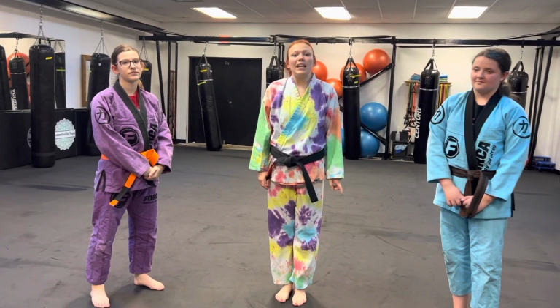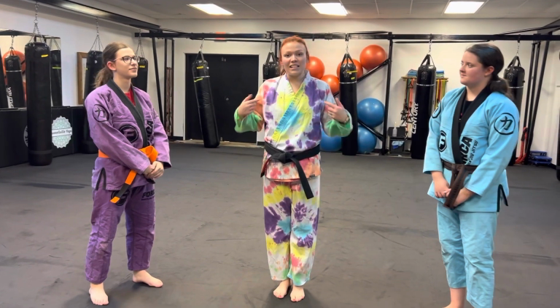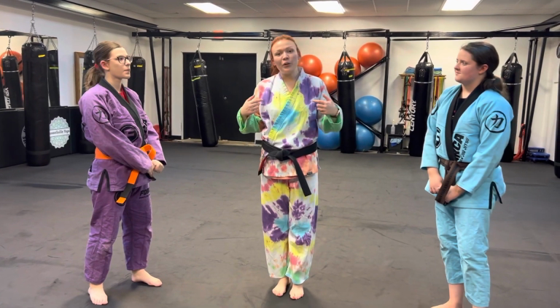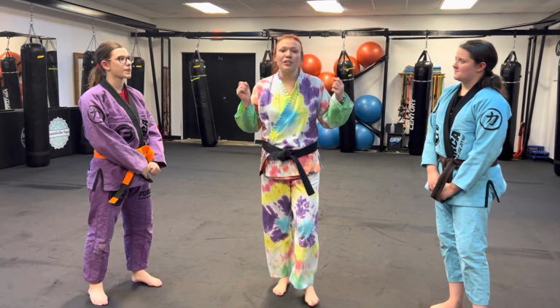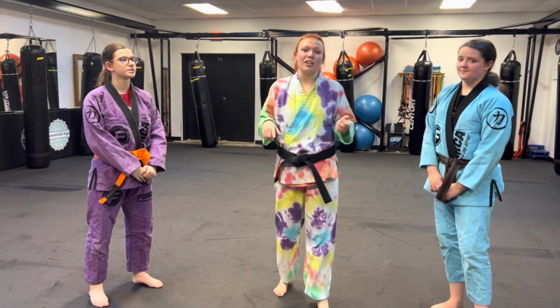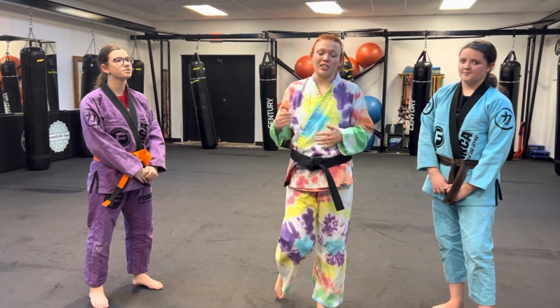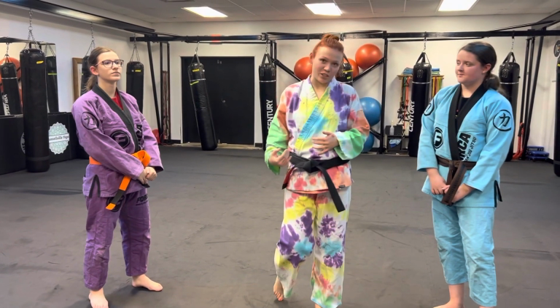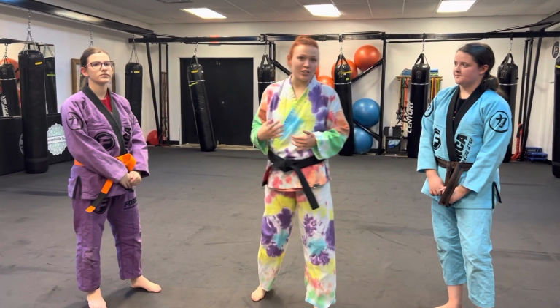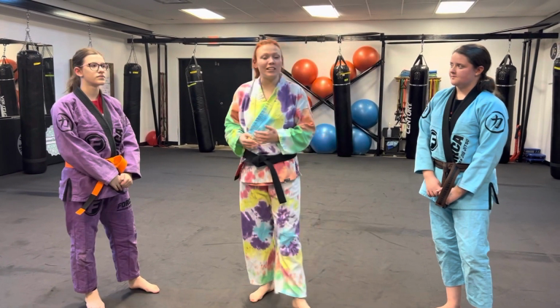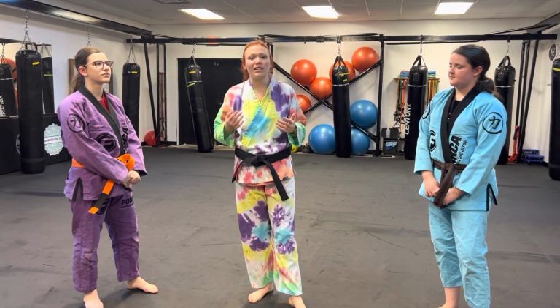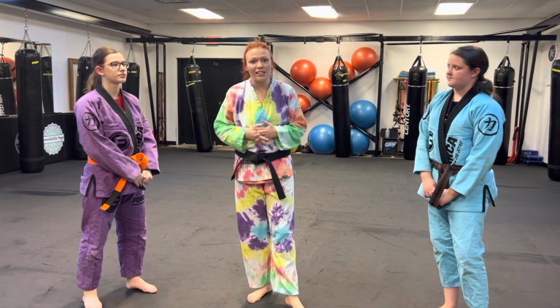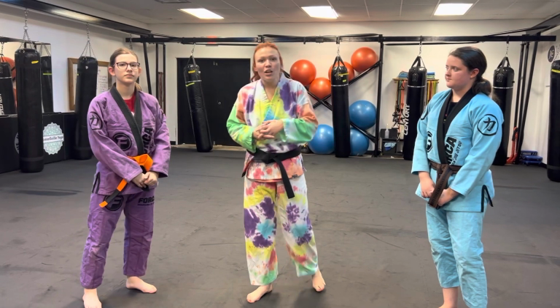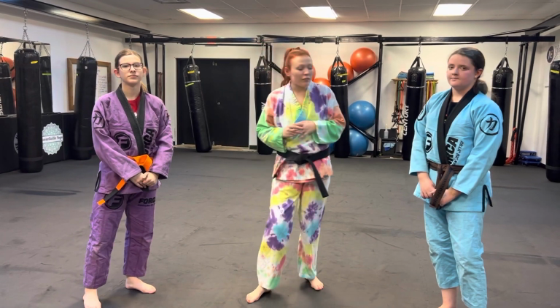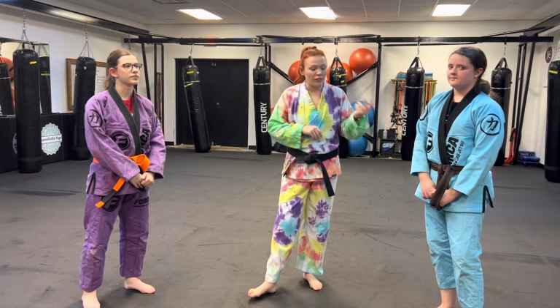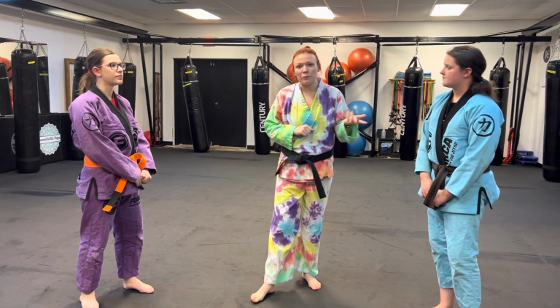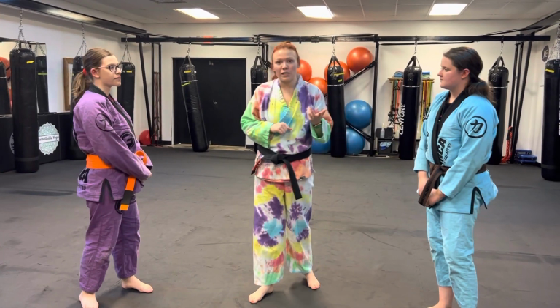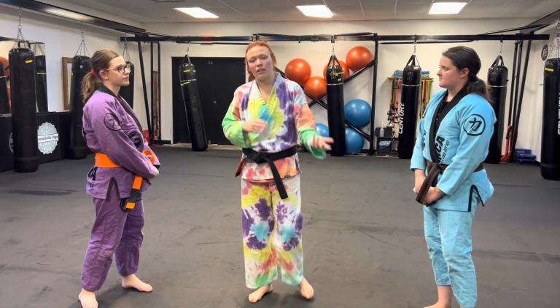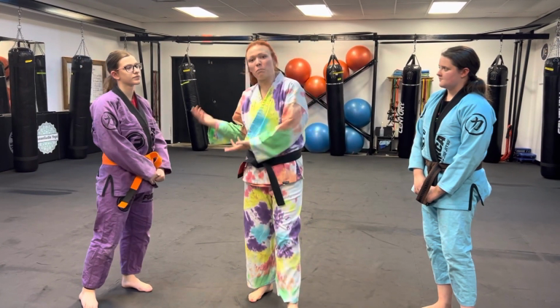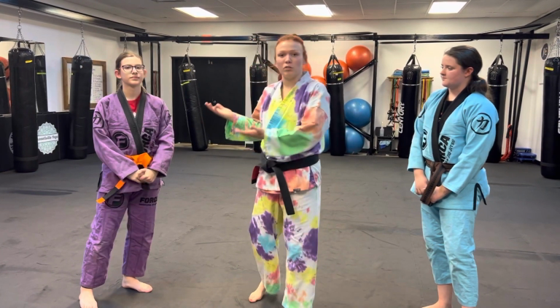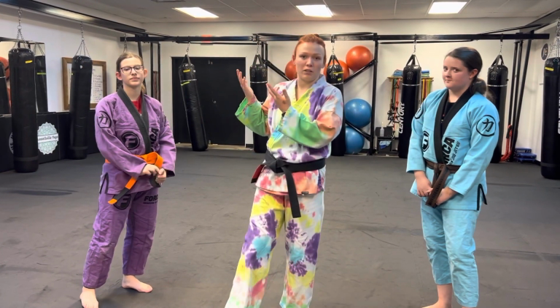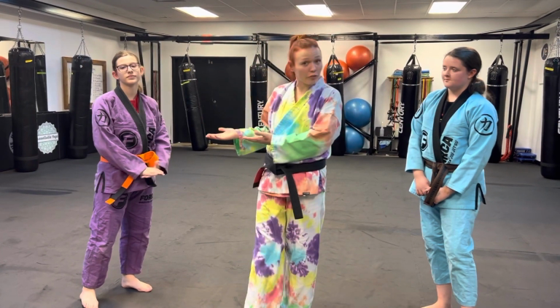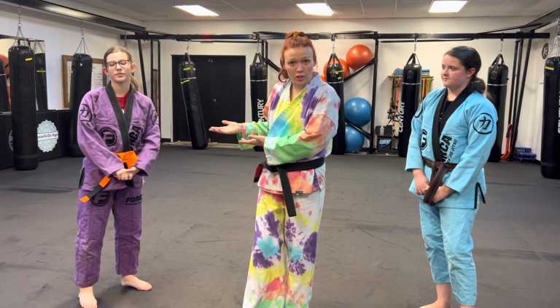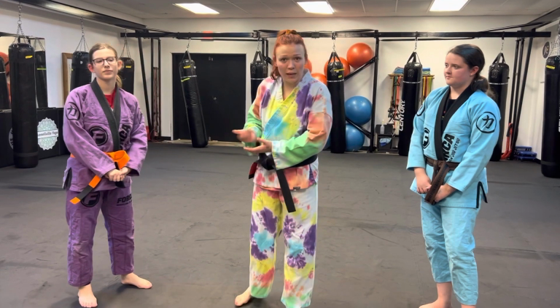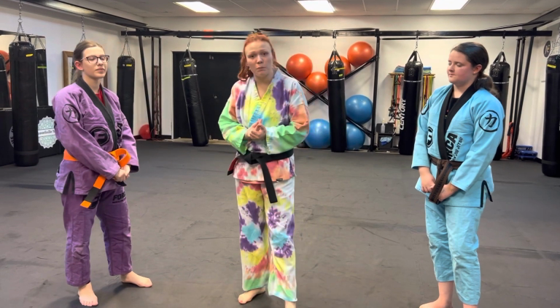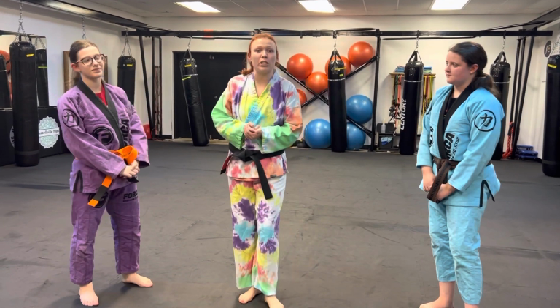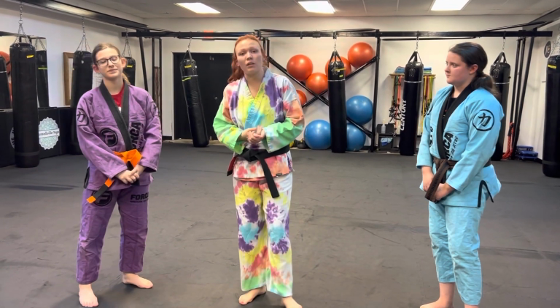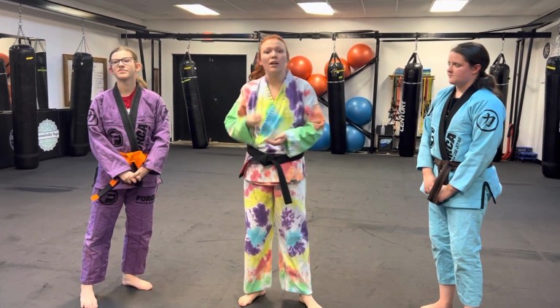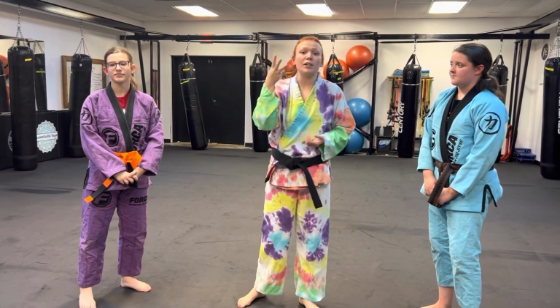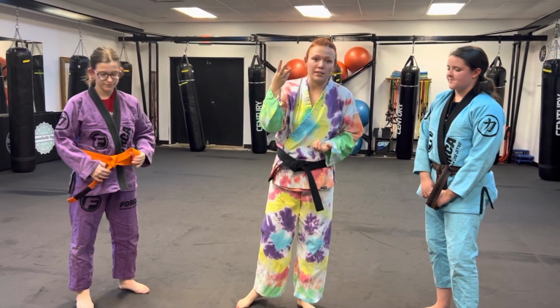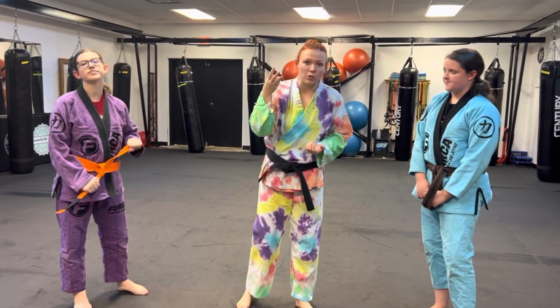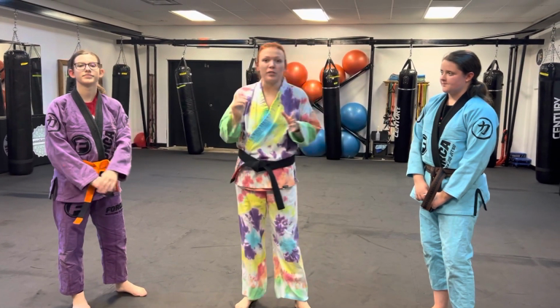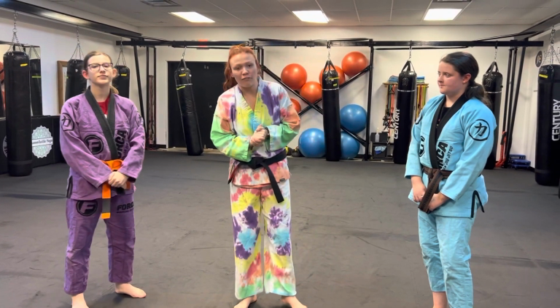Hey guys, this is Ms. Cora. As a lot of you guys know, I just had knee surgery, so I can't demonstrate the techniques today. I've got one of our future black belts, Ms. Kaylee, and one of our black belts who's about to earn her first degree, Ms. Paige. They're going to be demonstrating some stuff for me. Three techniques this cycle — we're focusing on half guard.